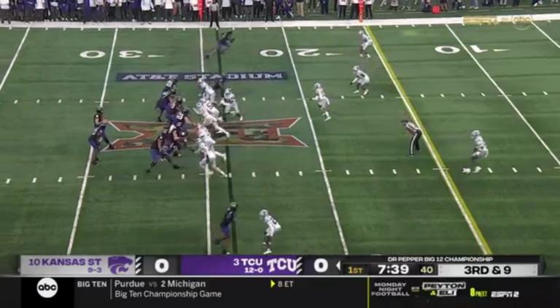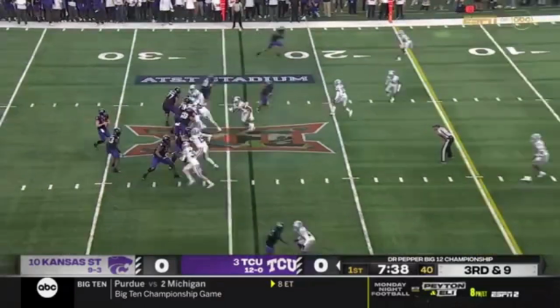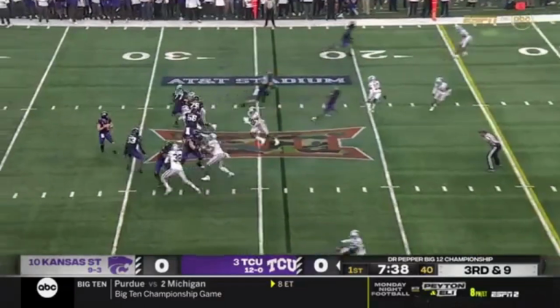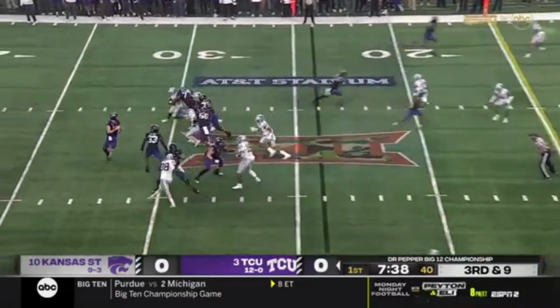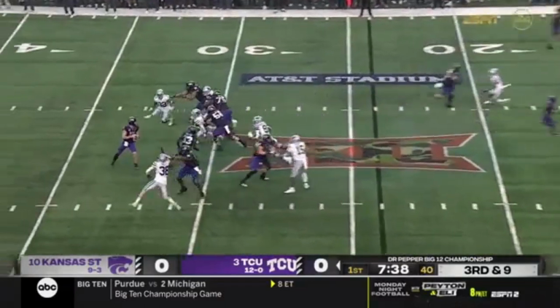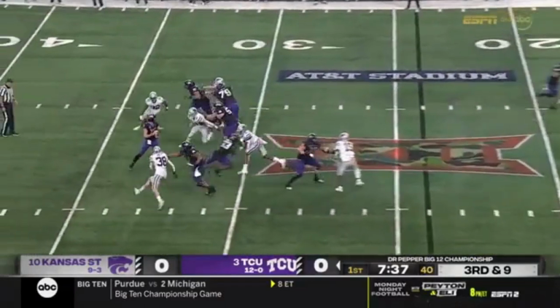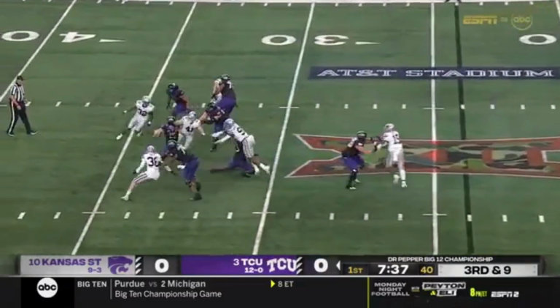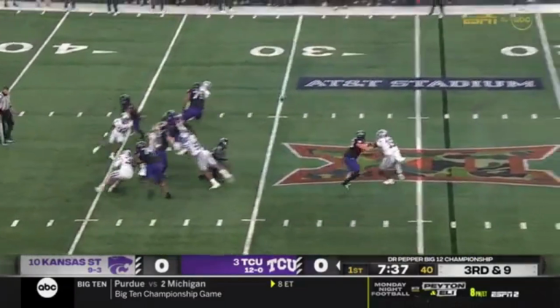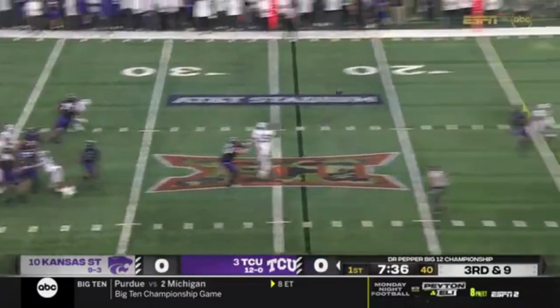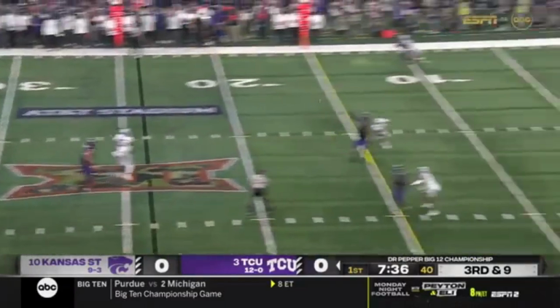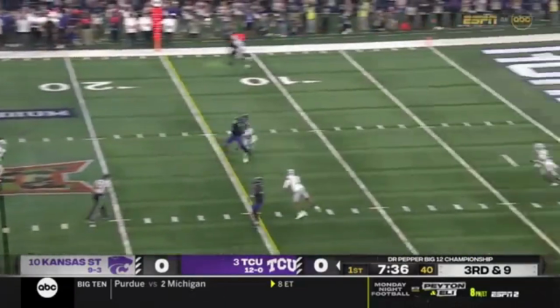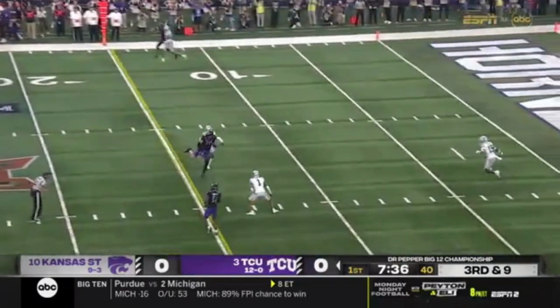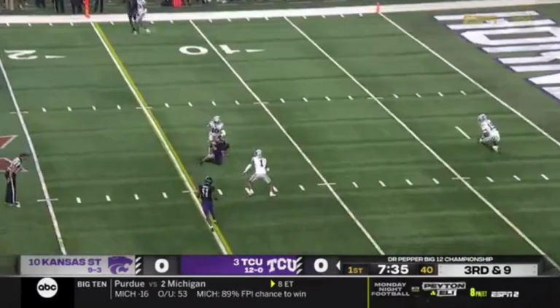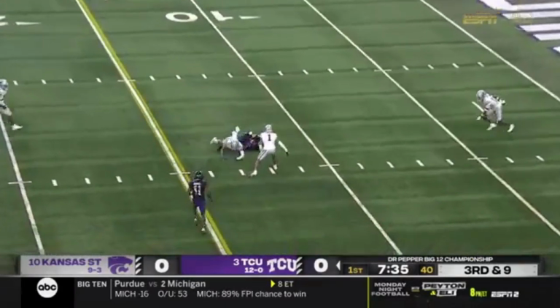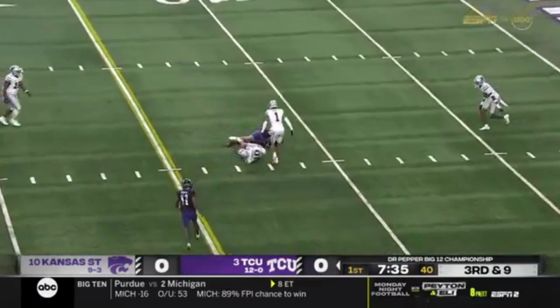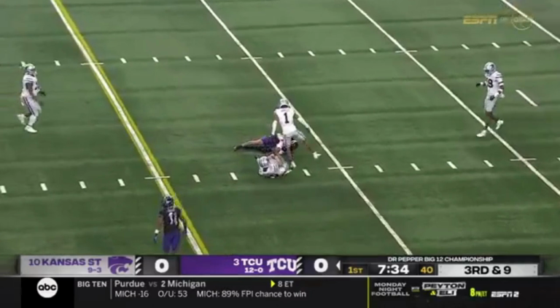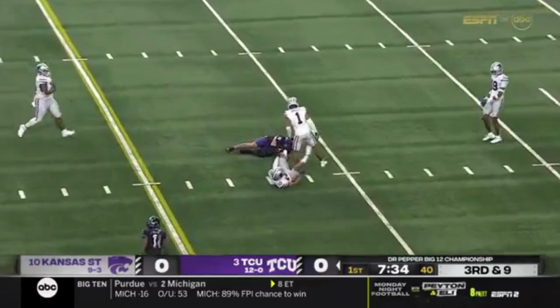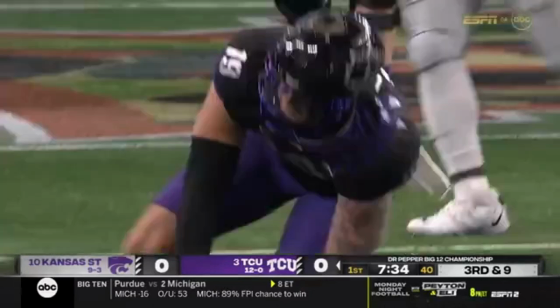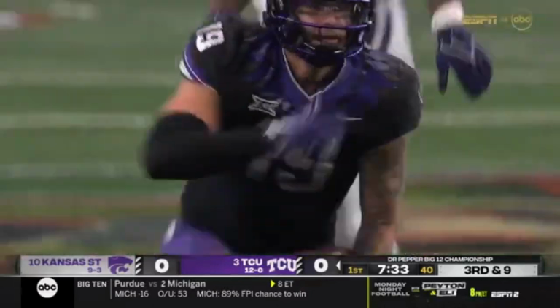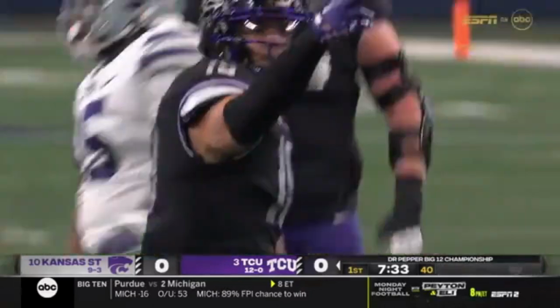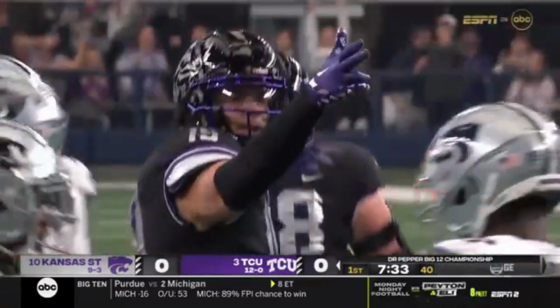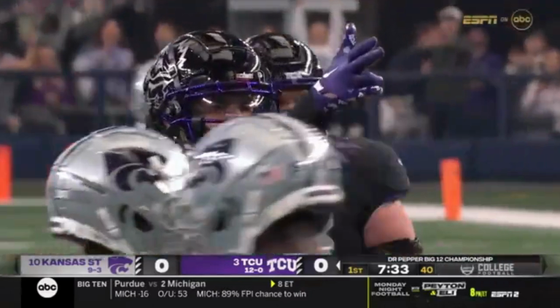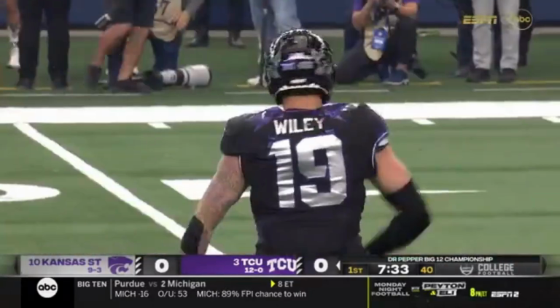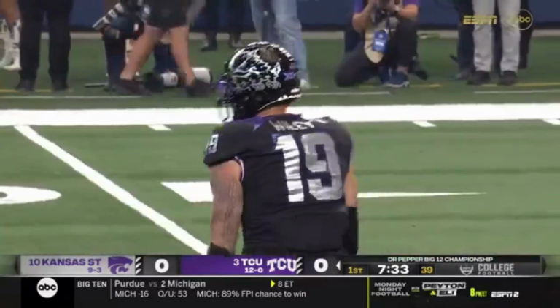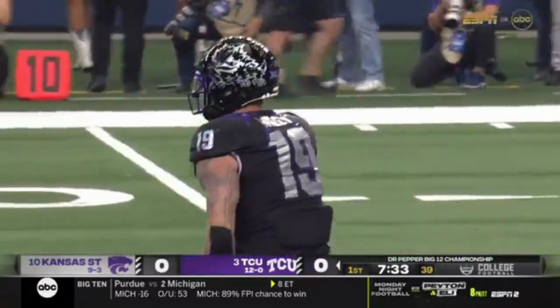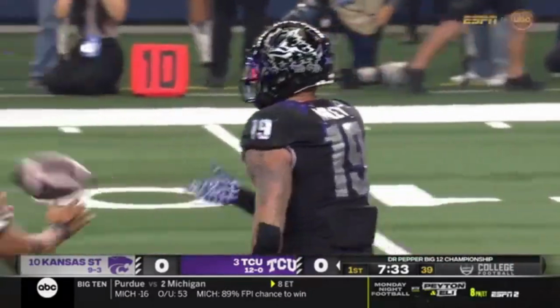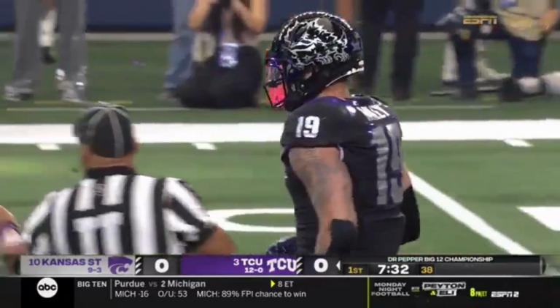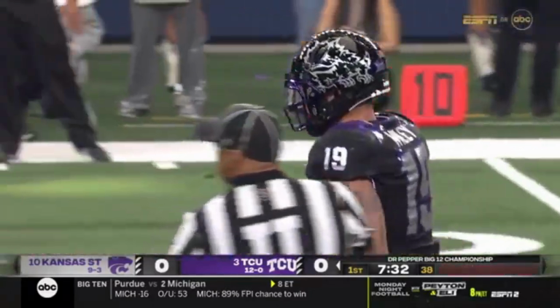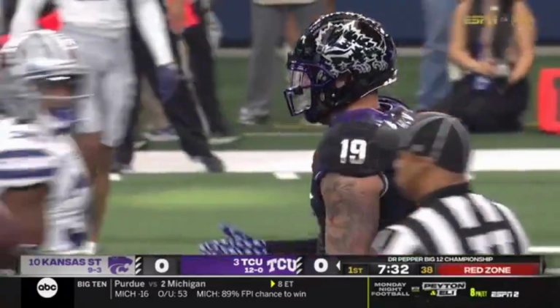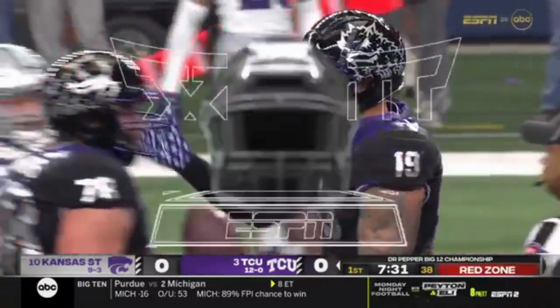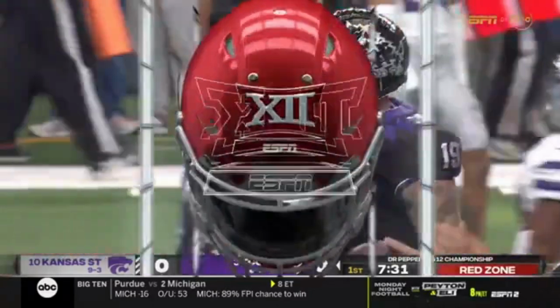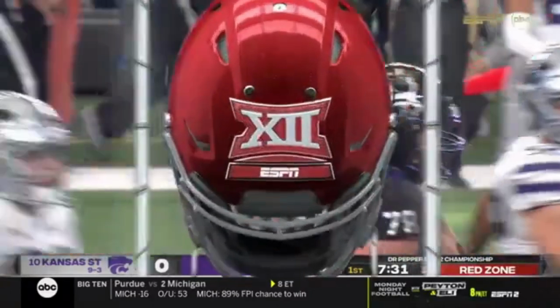Wildcats bring some pressure. Duggan, under fire, delivers across the middle, and the catch is made. Another first down grab — that's Jared Wiley, the tight end.